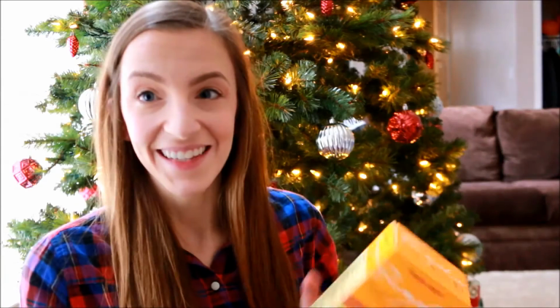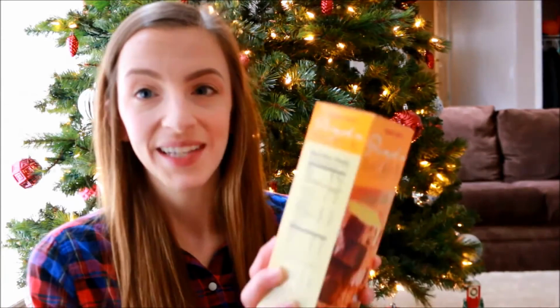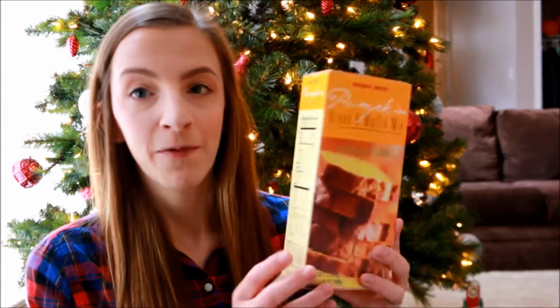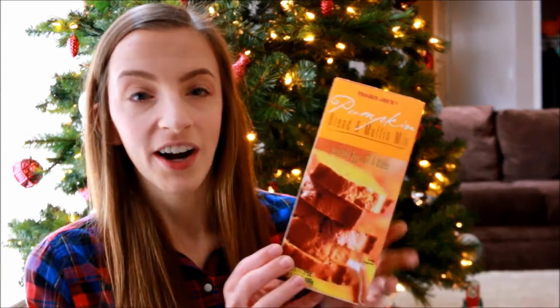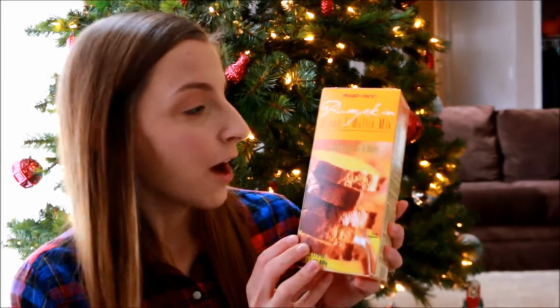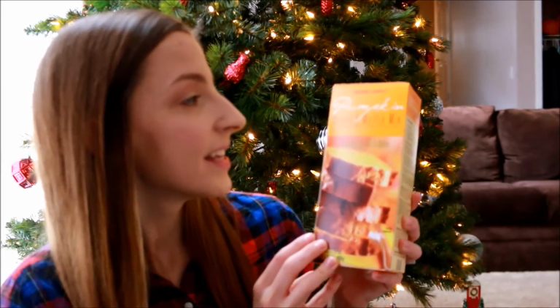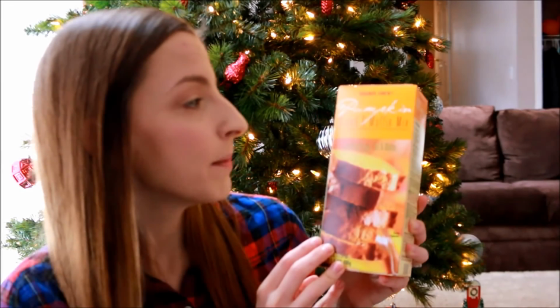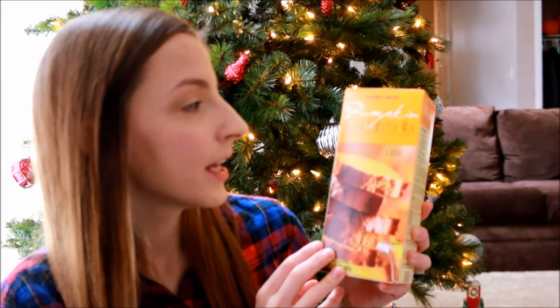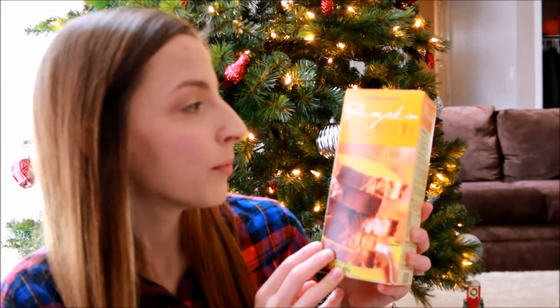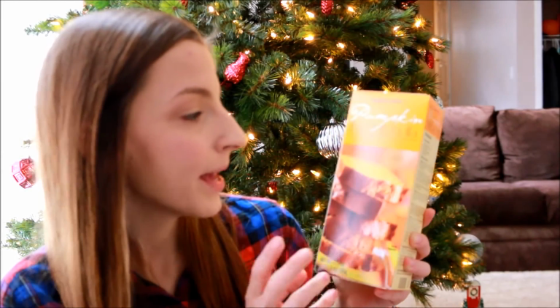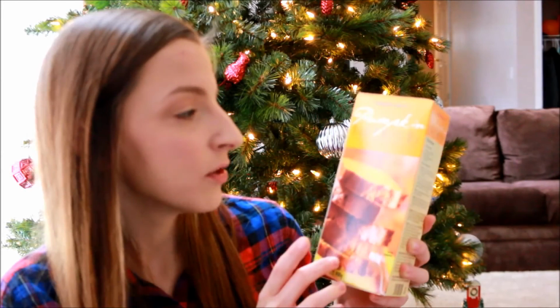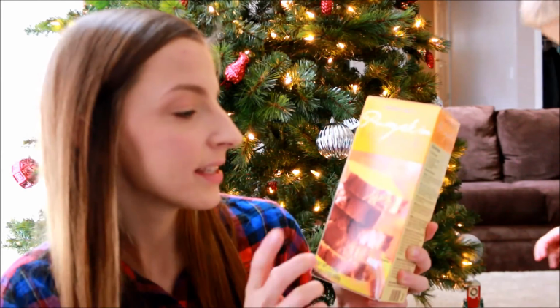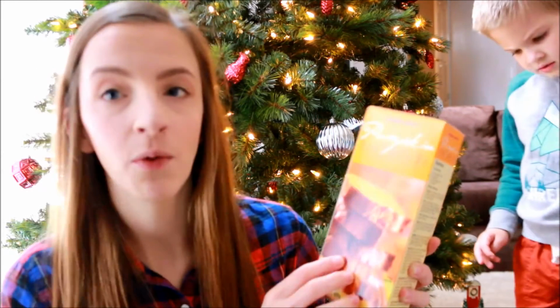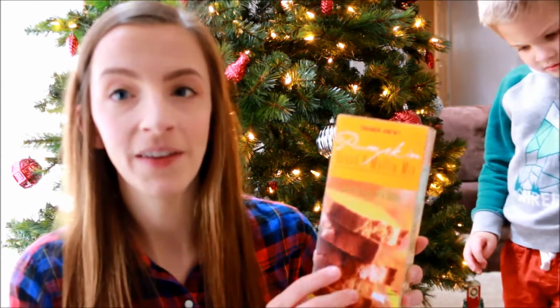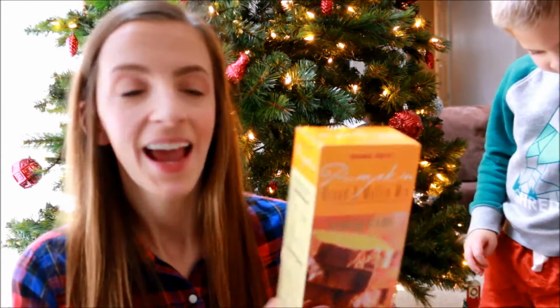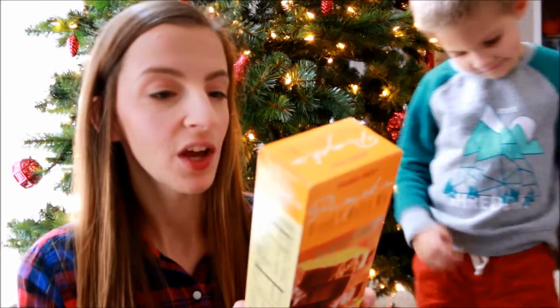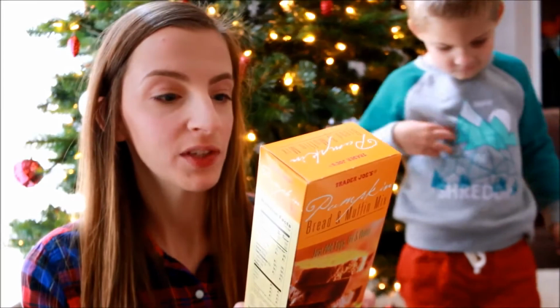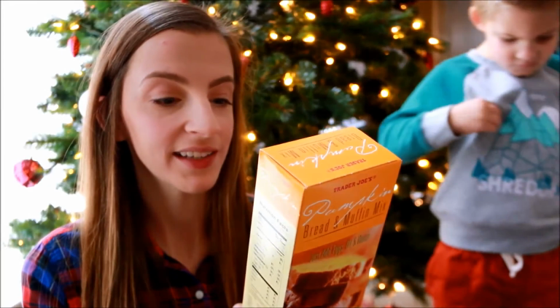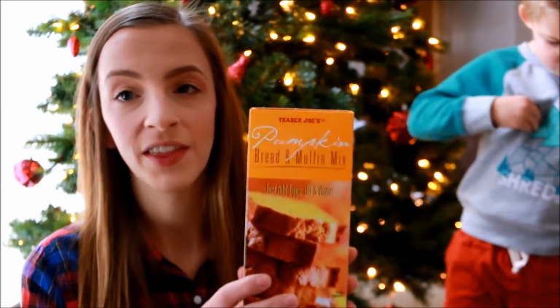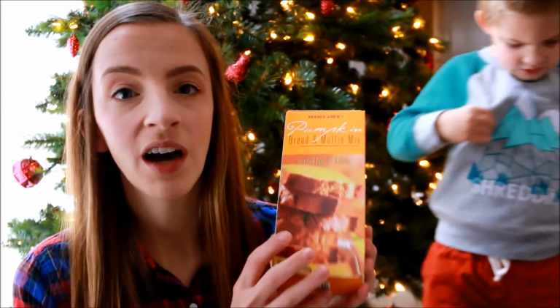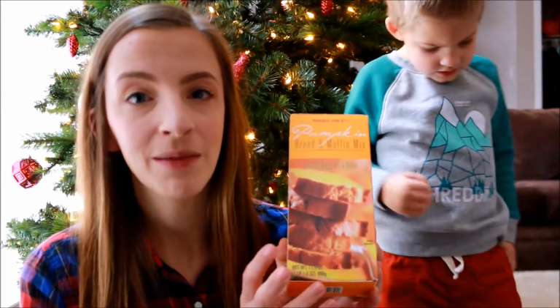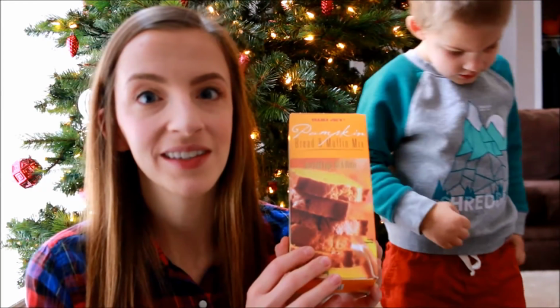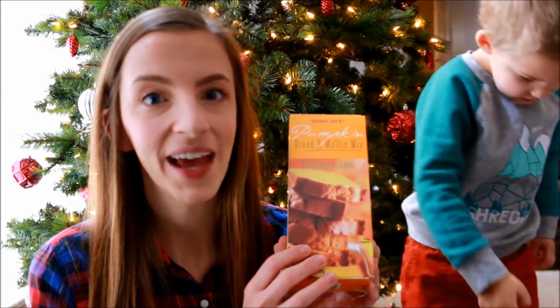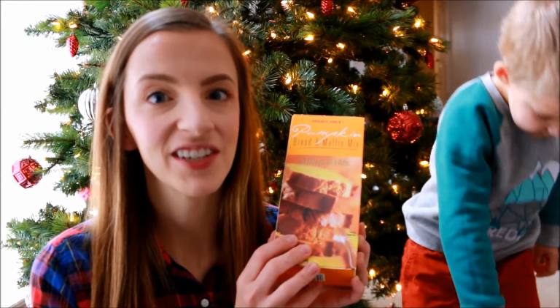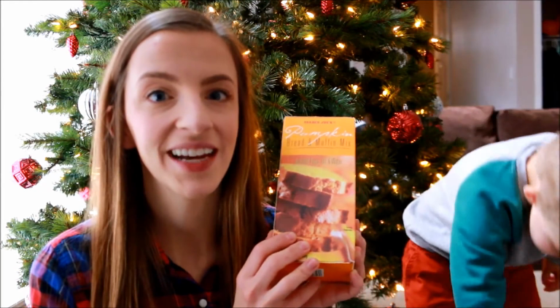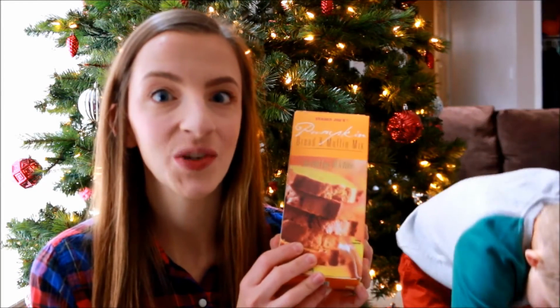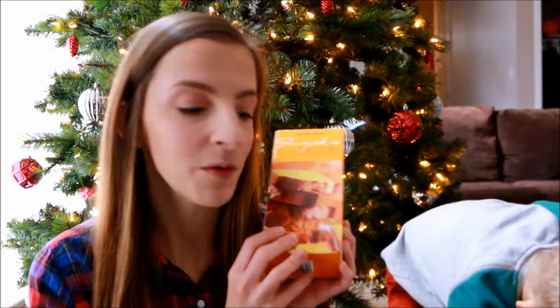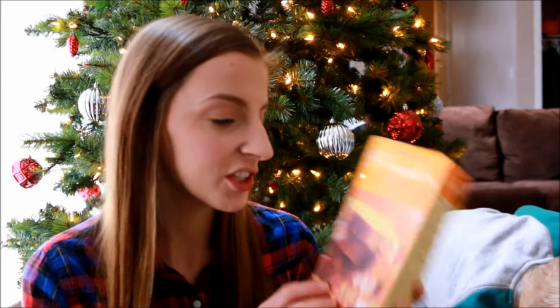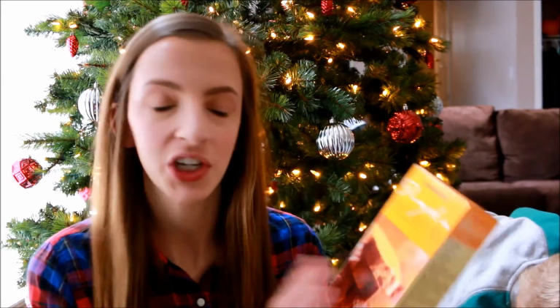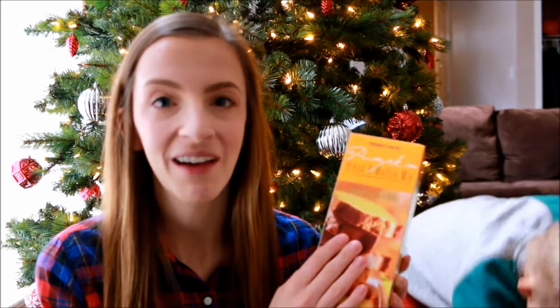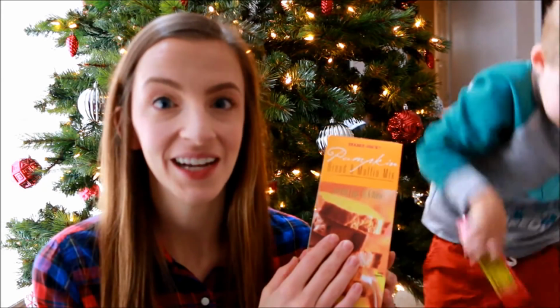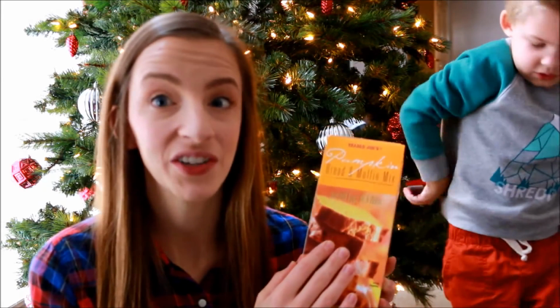The next thing I got was an item for our house. This is the pumpkin bread mix and you can make it into bread or muffins, so I am super excited for this. We love having muffins and scrambled eggs every single Sunday for lunch when we come home from church, so I'm sure we will have these in the next week or so.